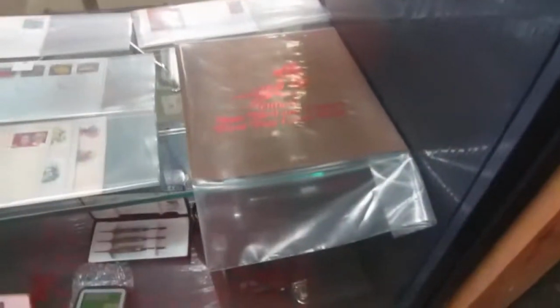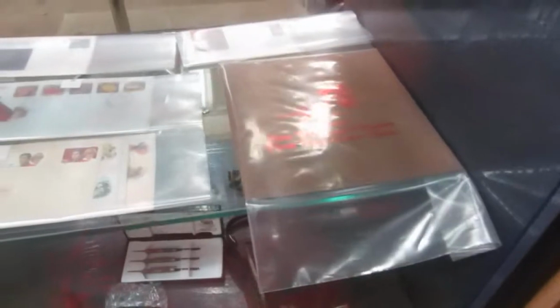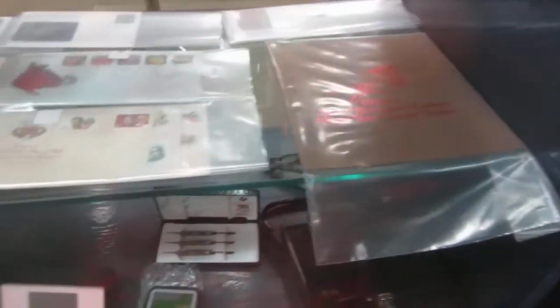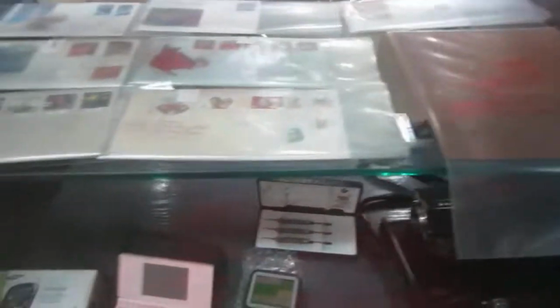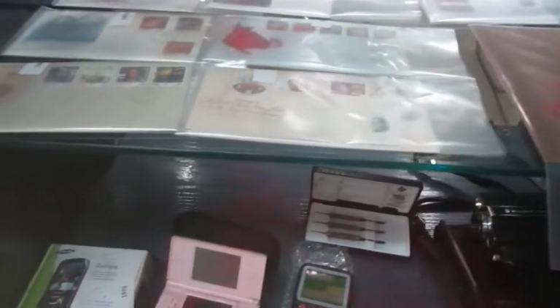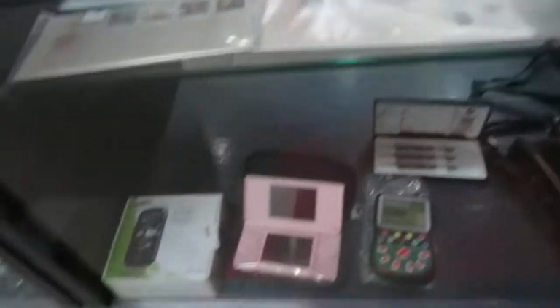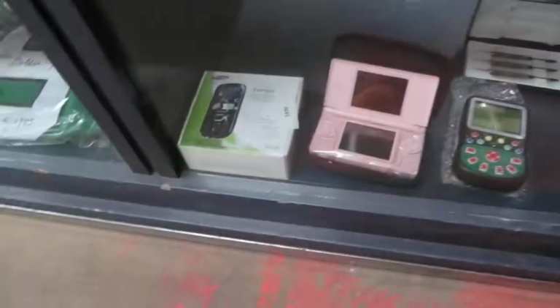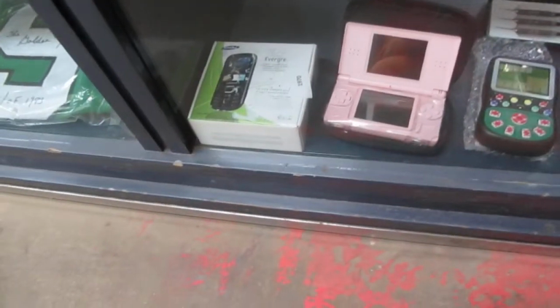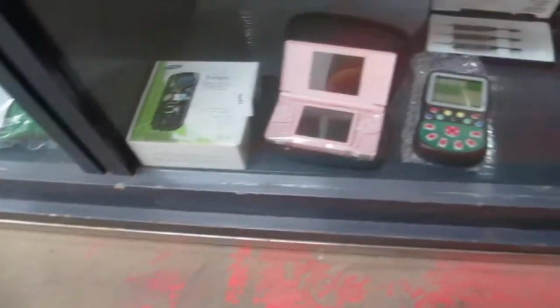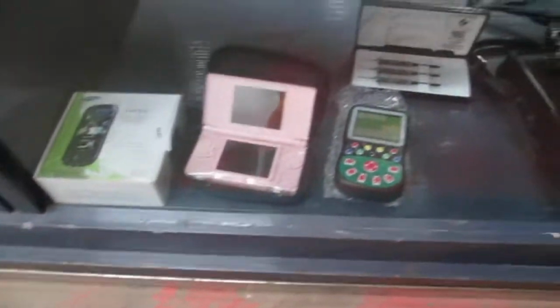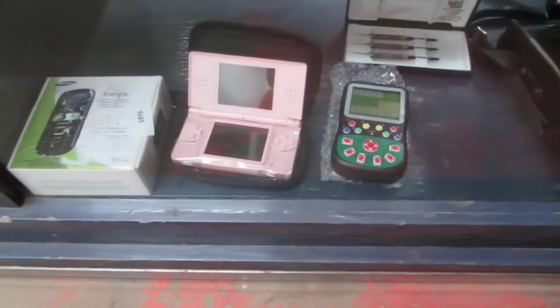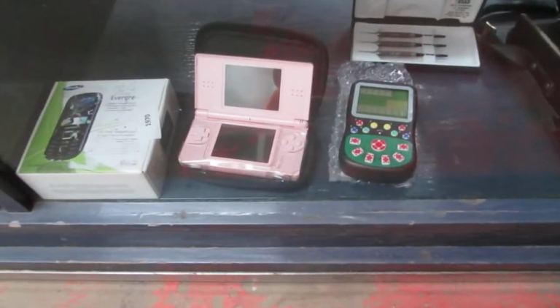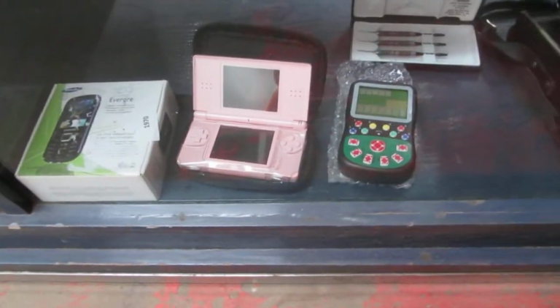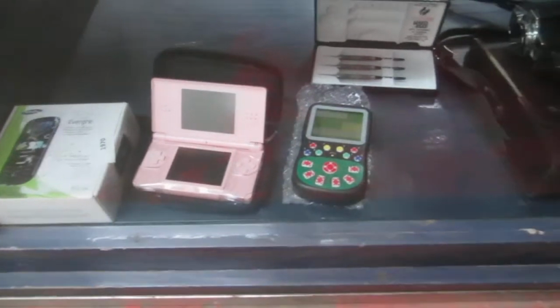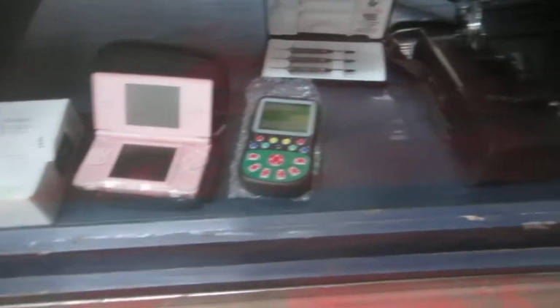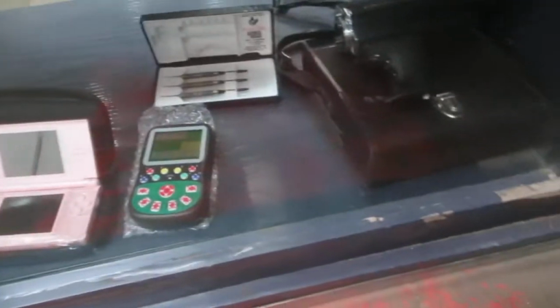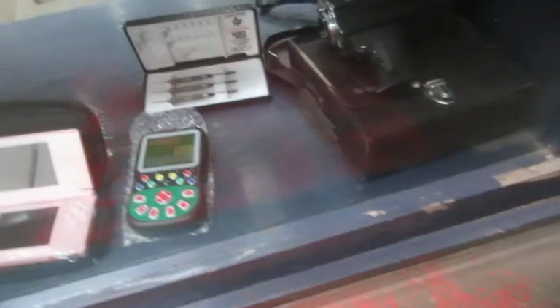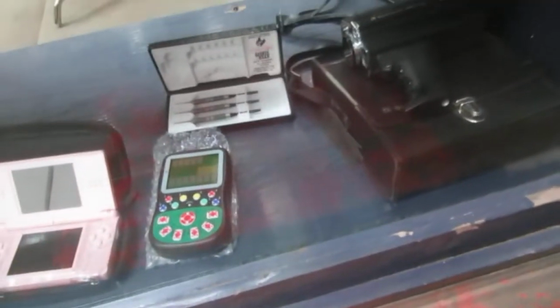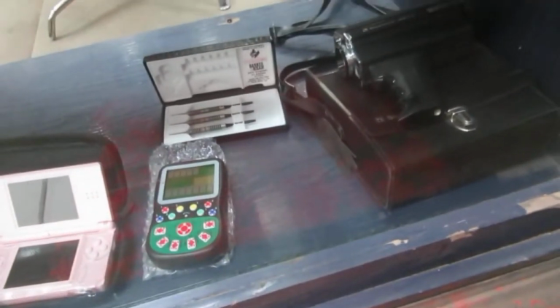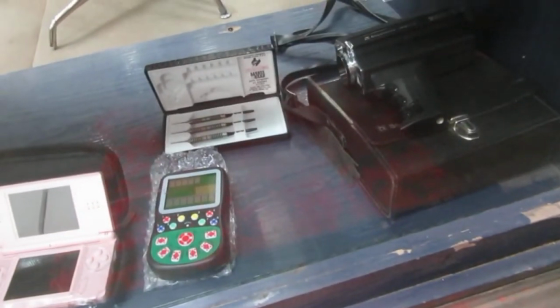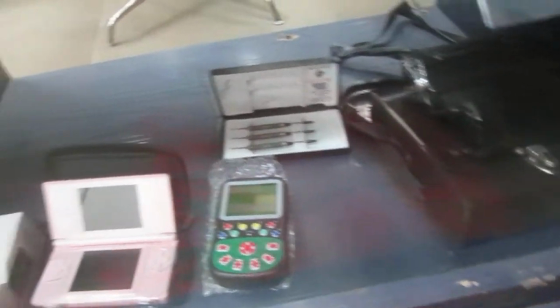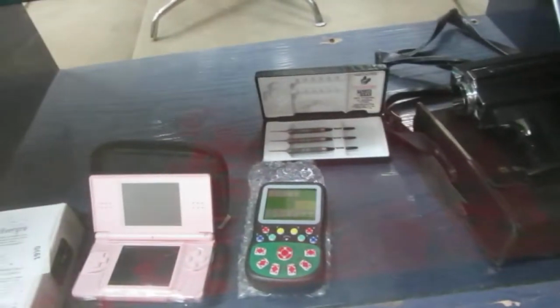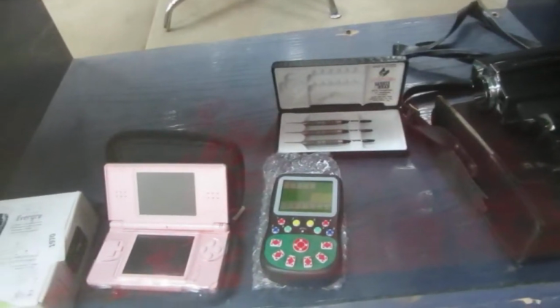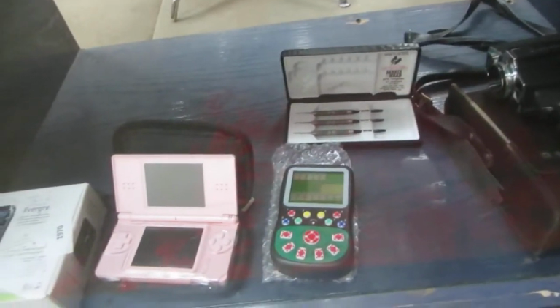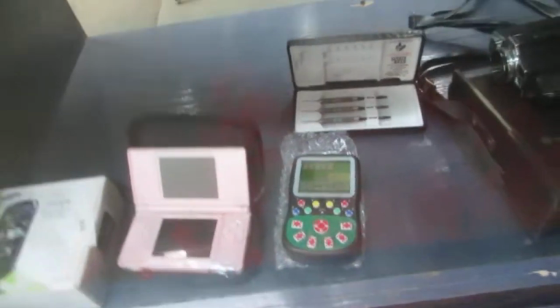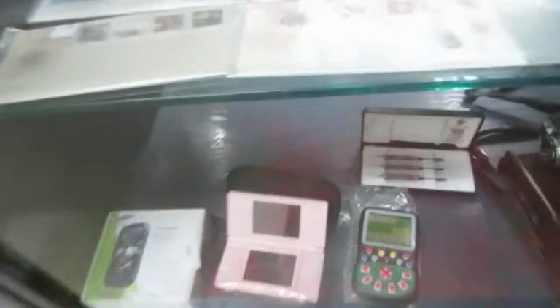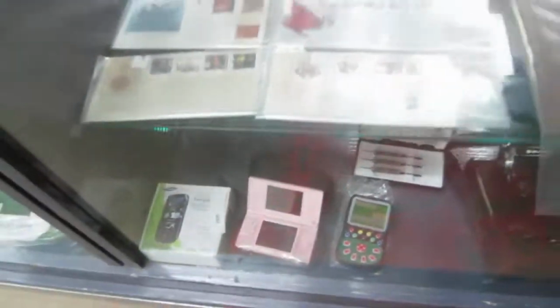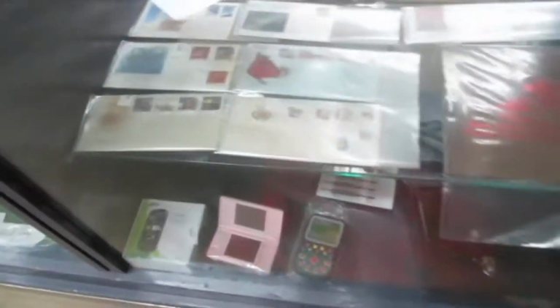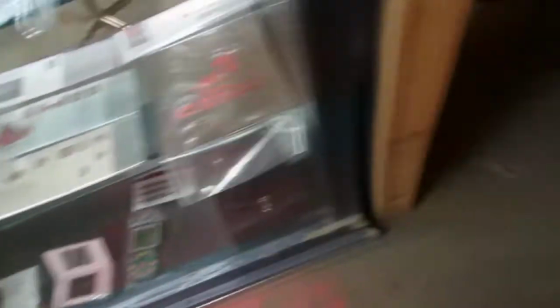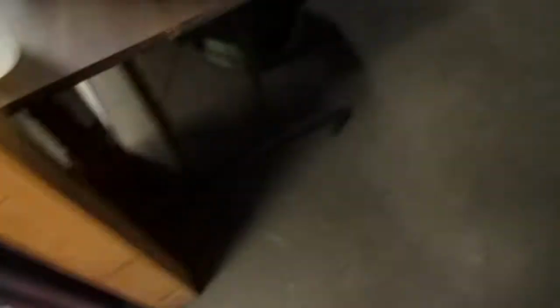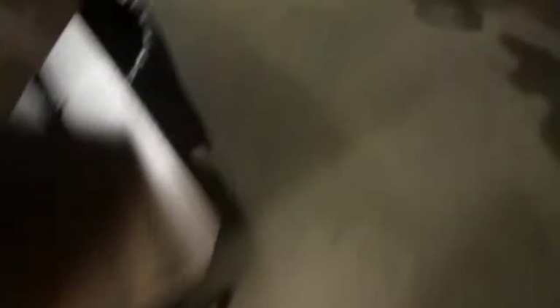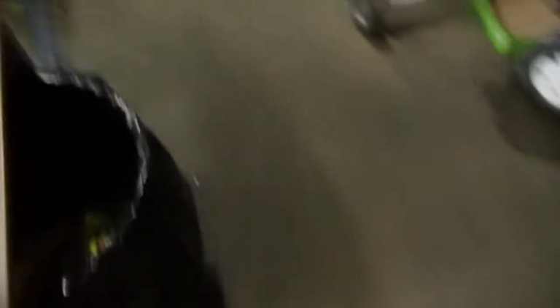We've got stamps — all kinds of good stamps. We've got a Samsung phone. What the hell is that? DS. We've got an old Bell and Hell video camera and some darts. All kinds of cool stuff in the cabinet this week, lots of cool stuff in the cabinet.